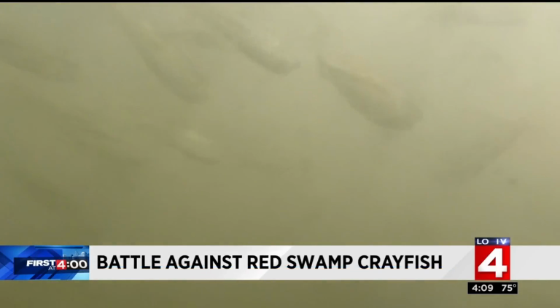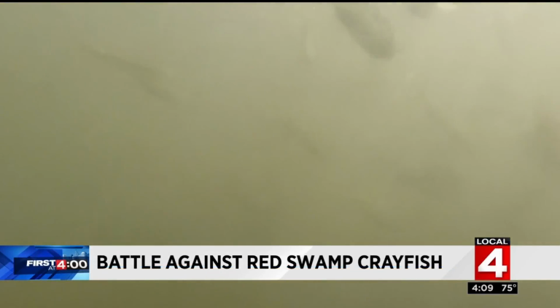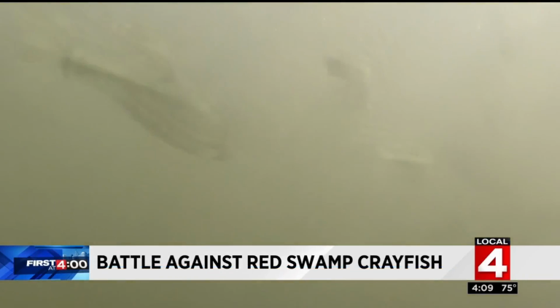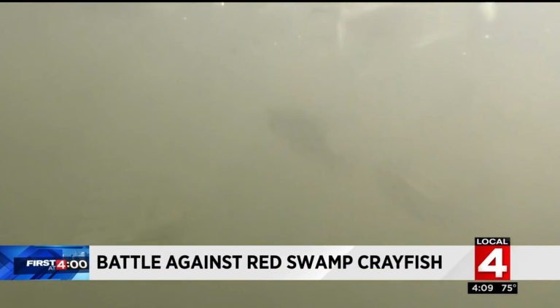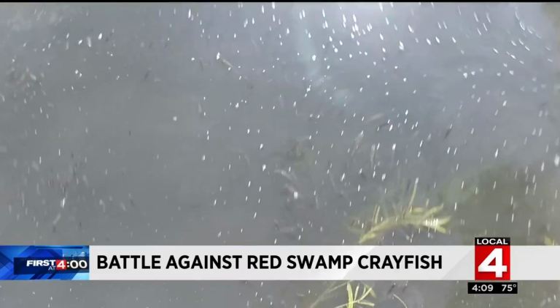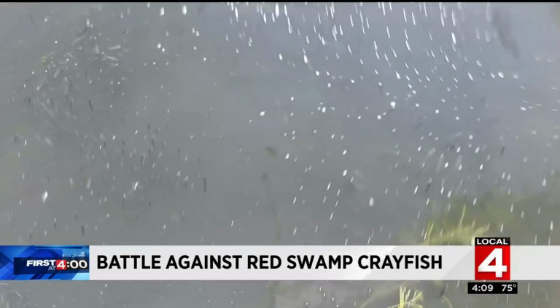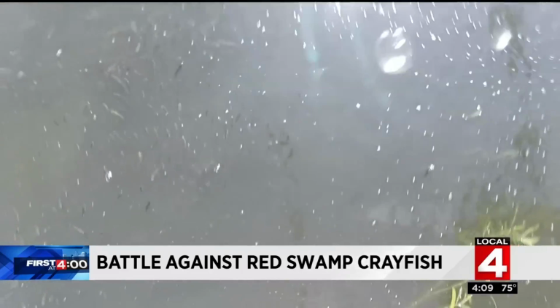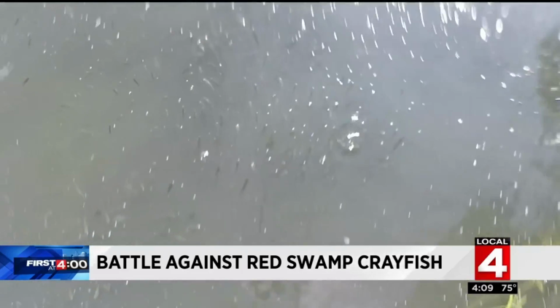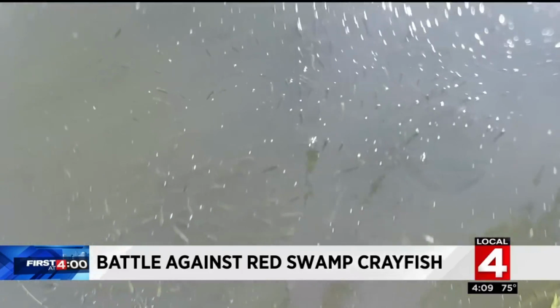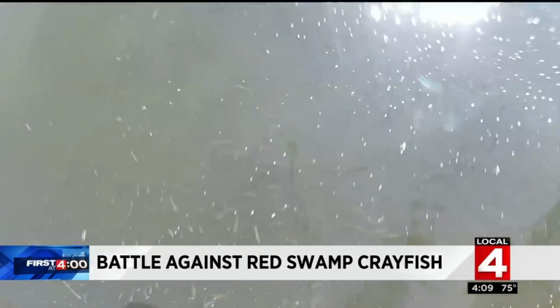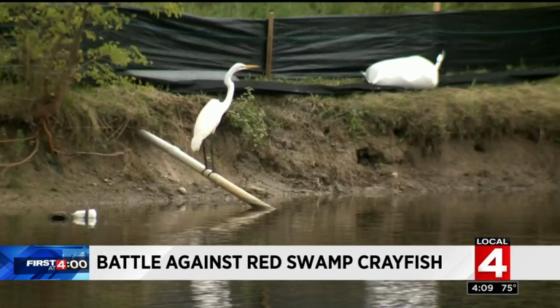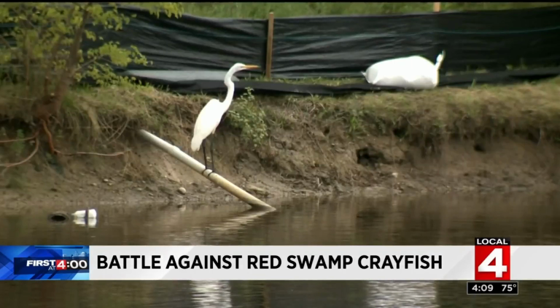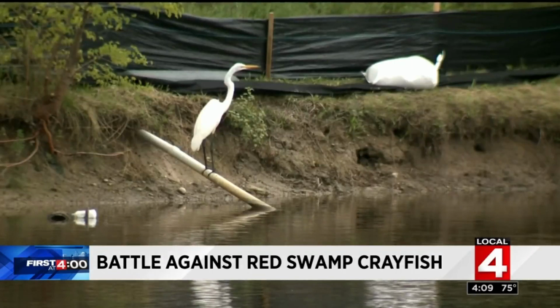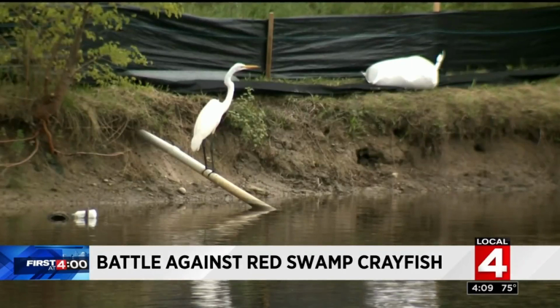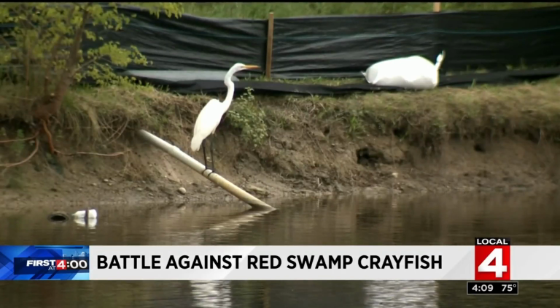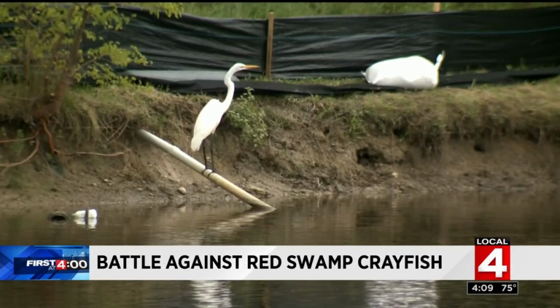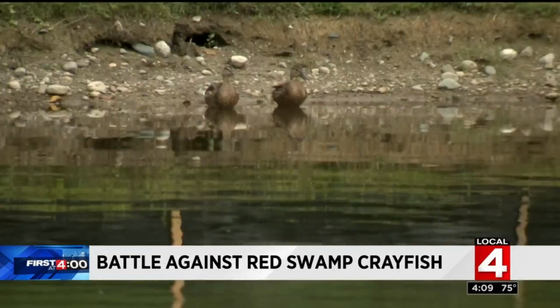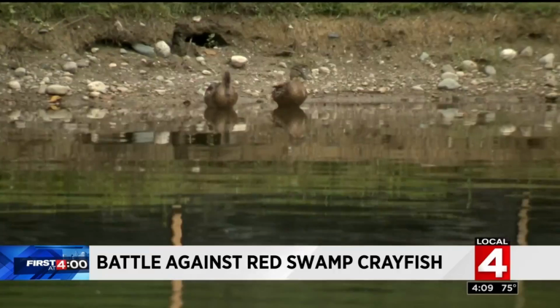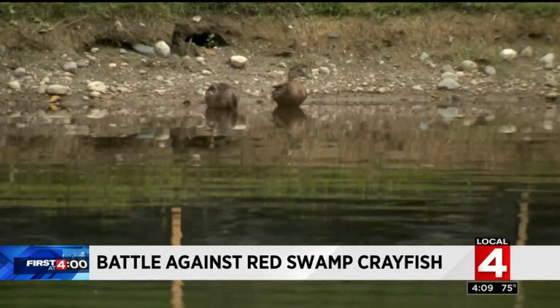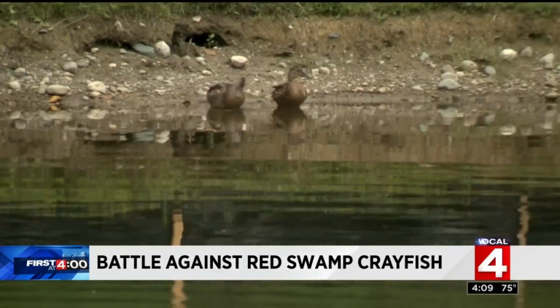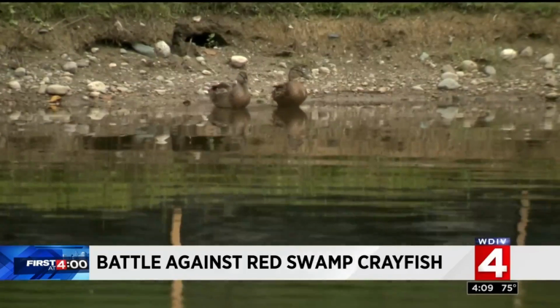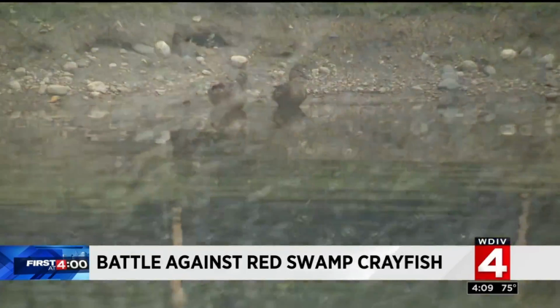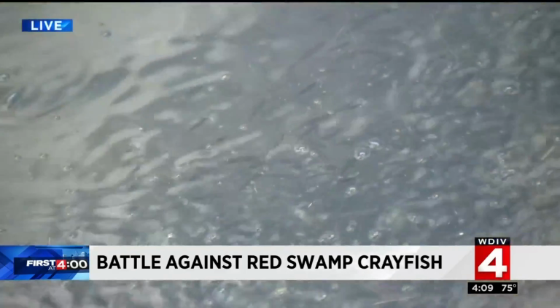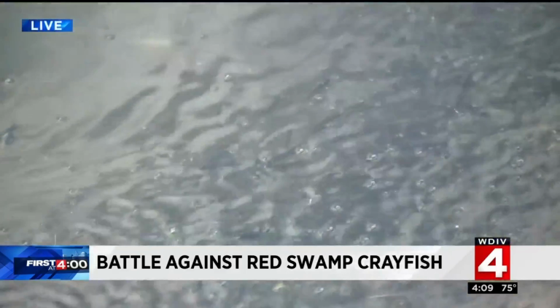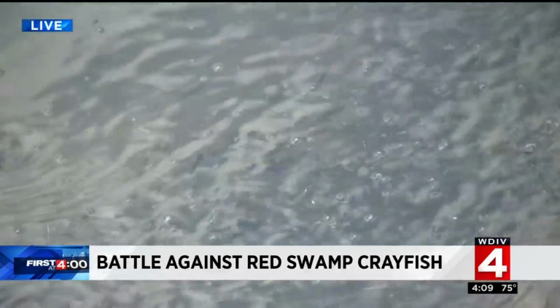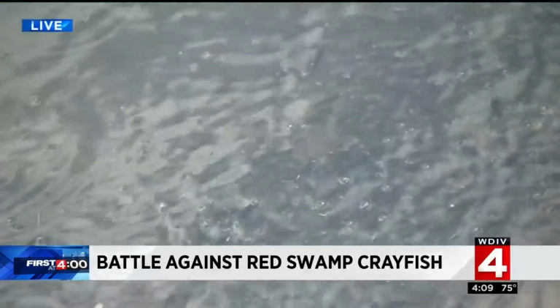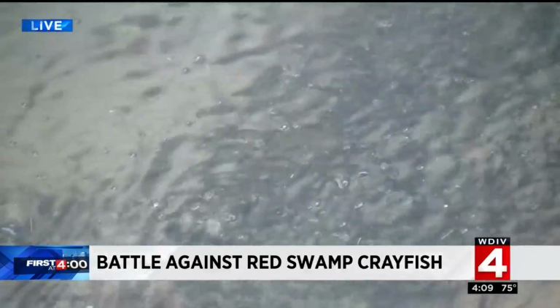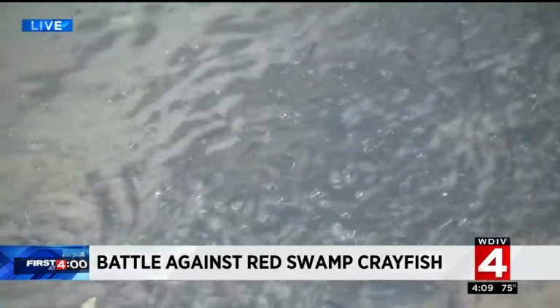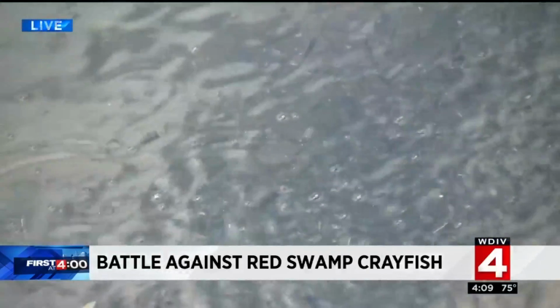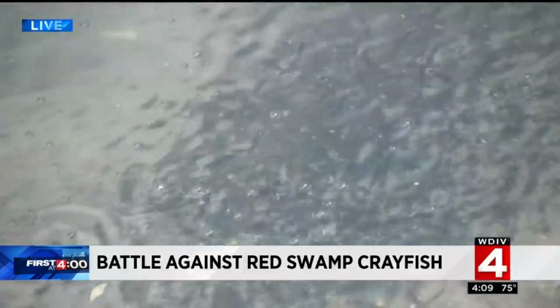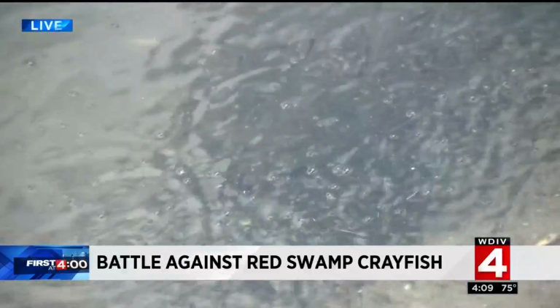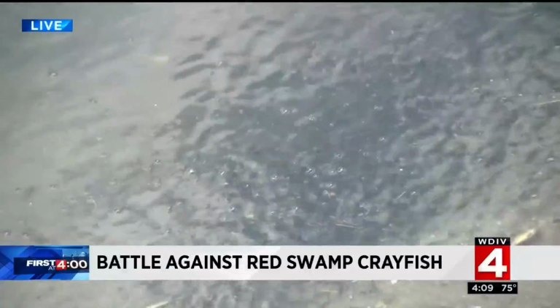Other stuff in the pond became stressed, incapacitated, or even died, setting the buffet for birds of all kinds, which came out for lunch. But those crayfish stayed put.